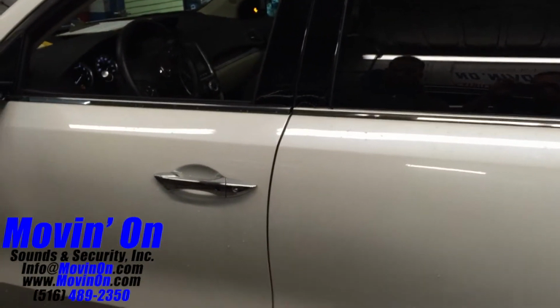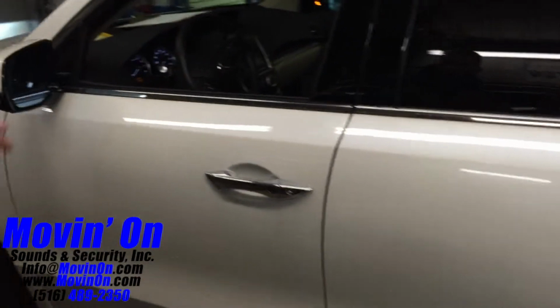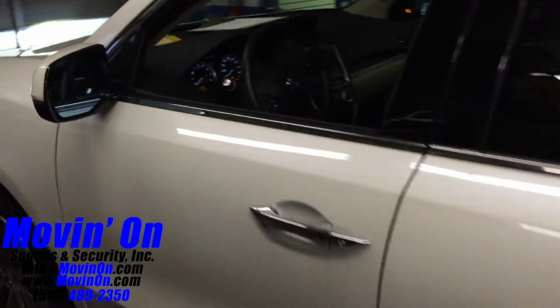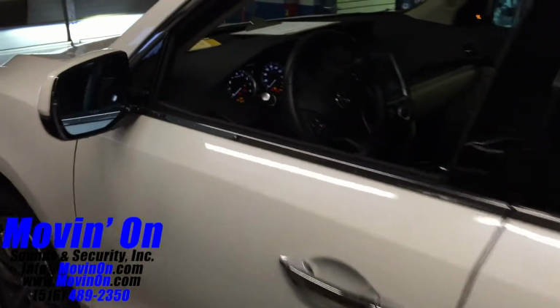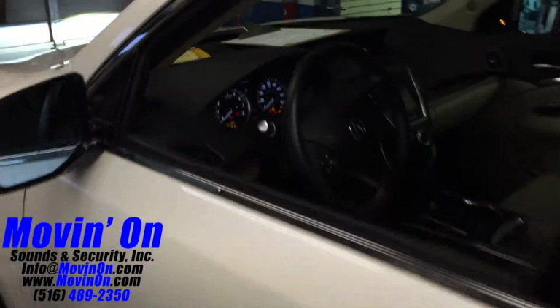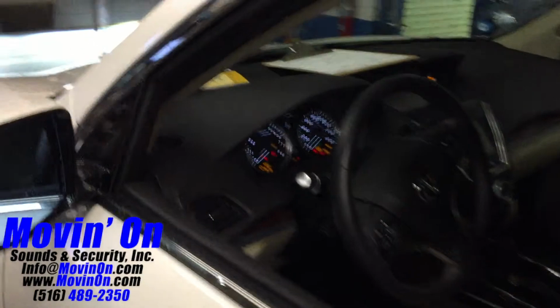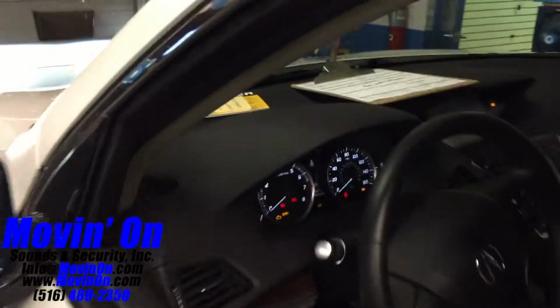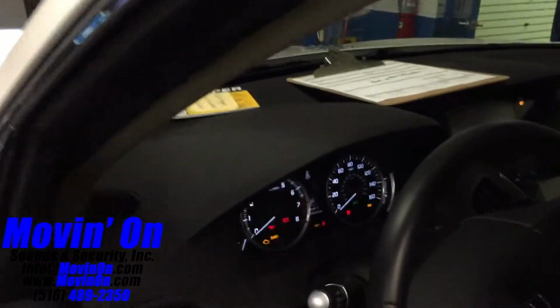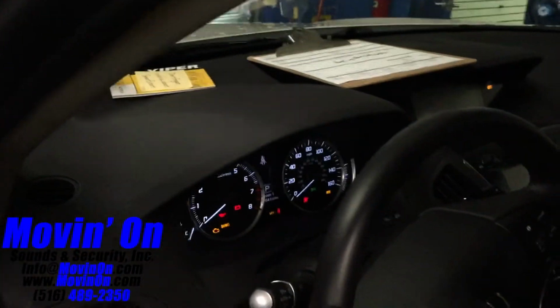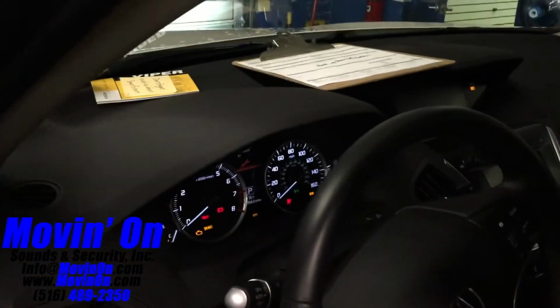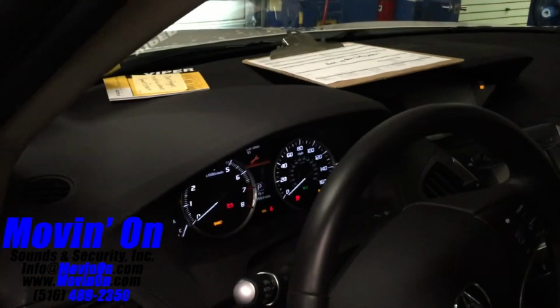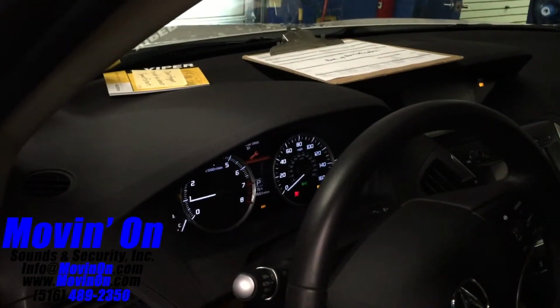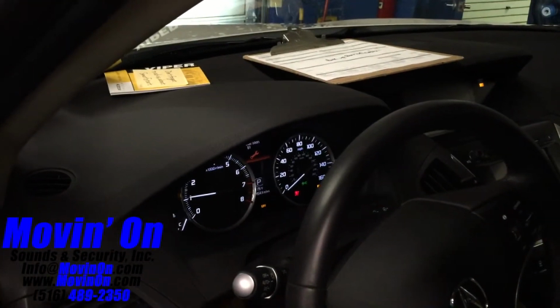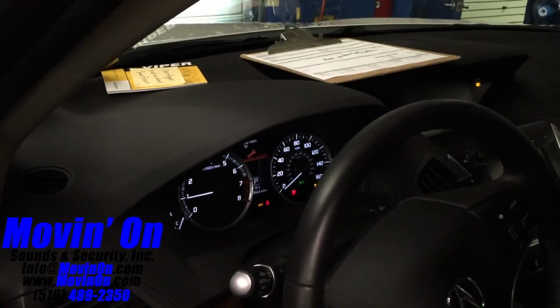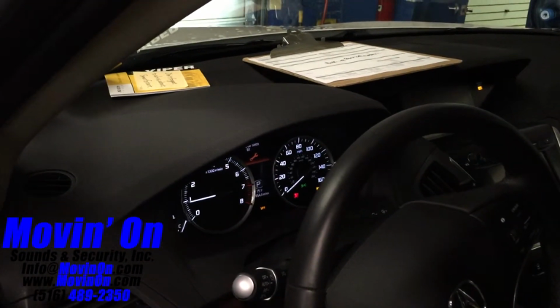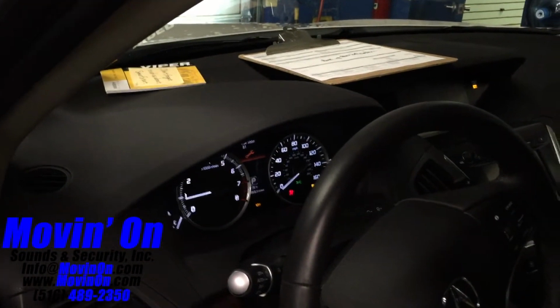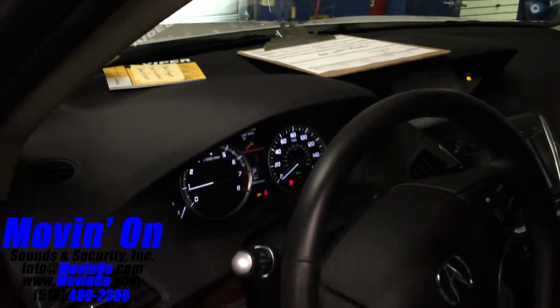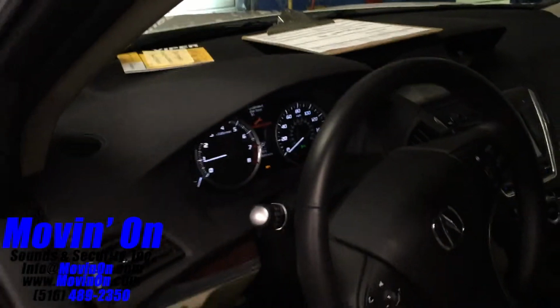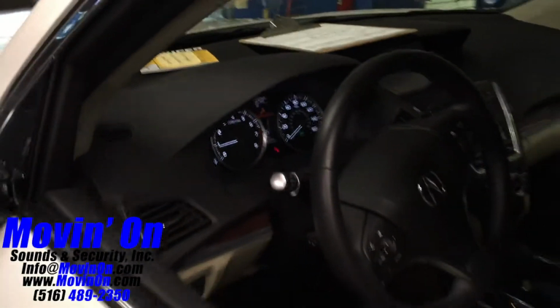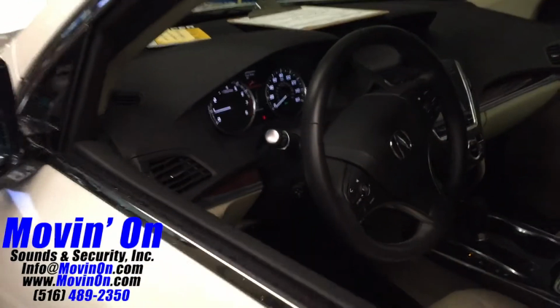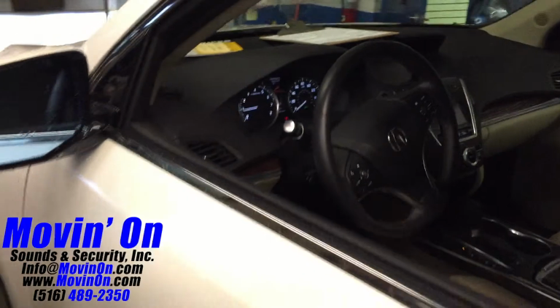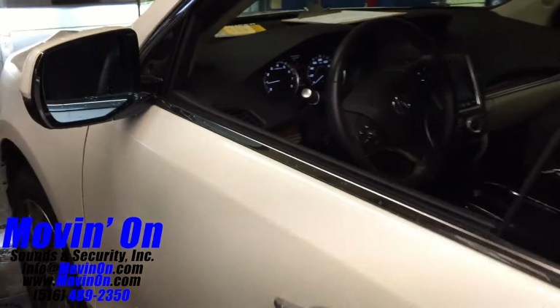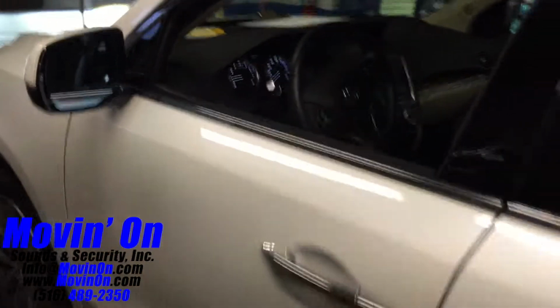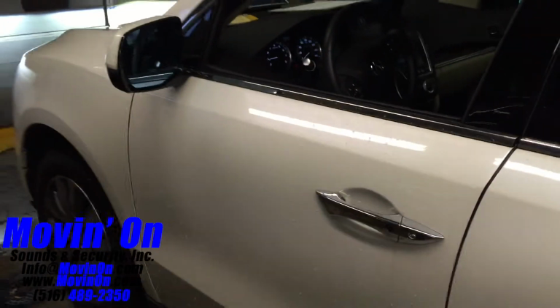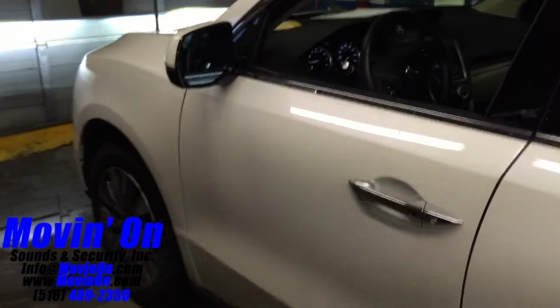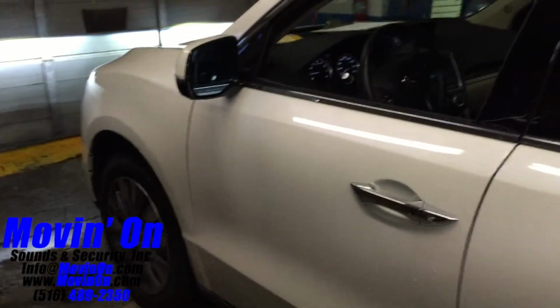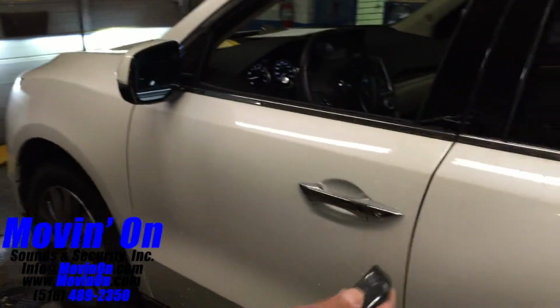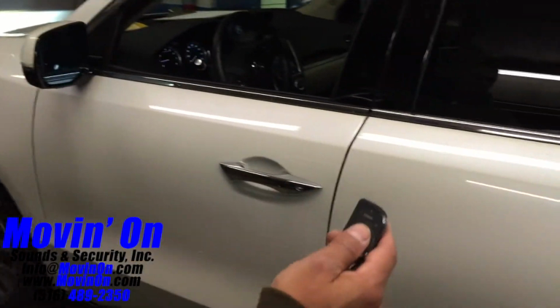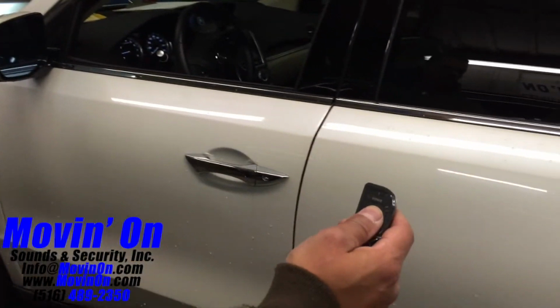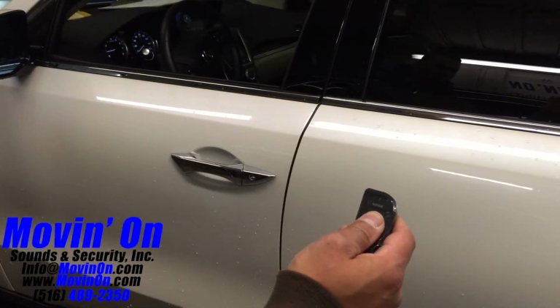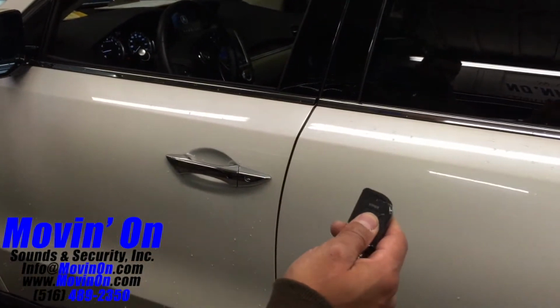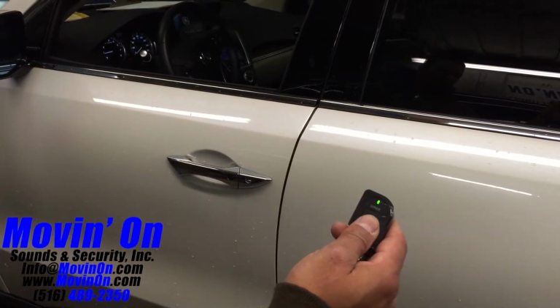As you see there, you start the car by pressing the button once. The car will run for either 12 or 24 minutes. To get yourself inside the vehicle when the aftermarket remote start is active, you press the button once more to unlock the doors.